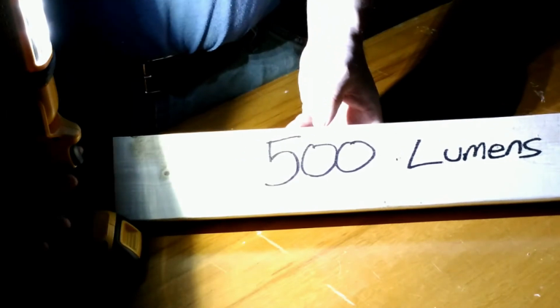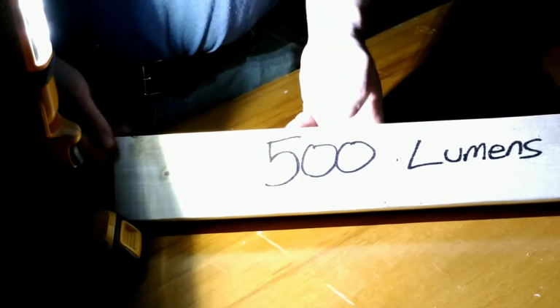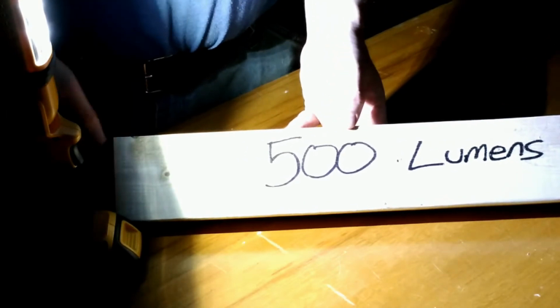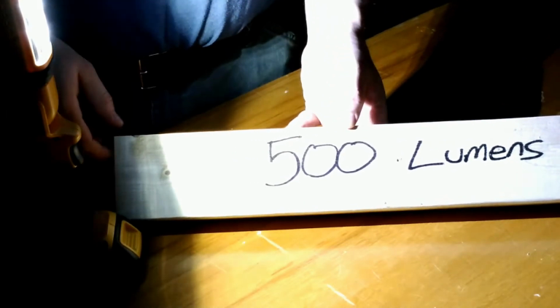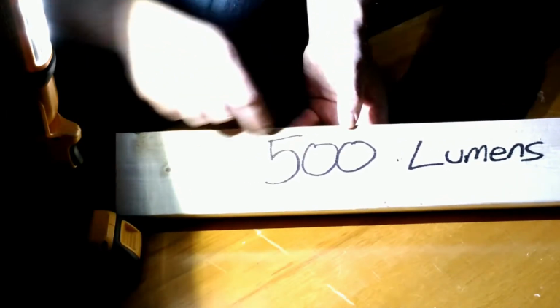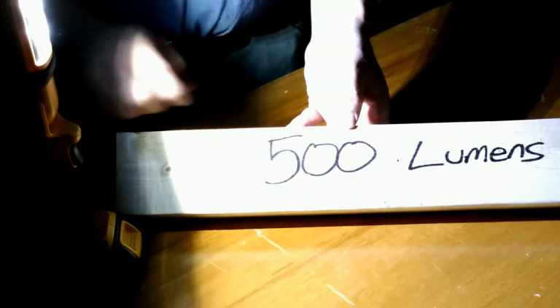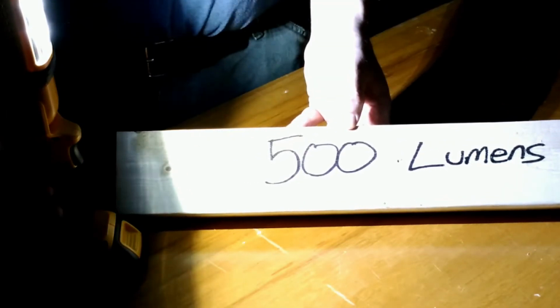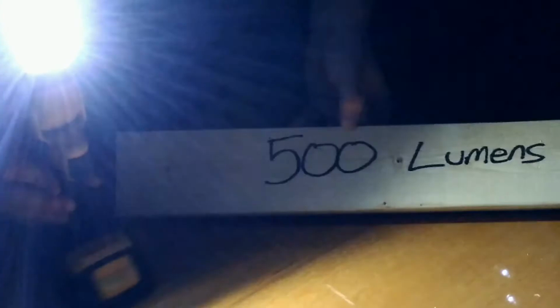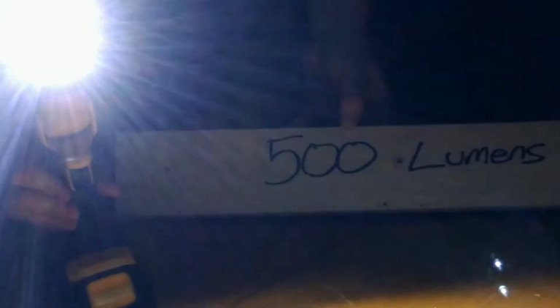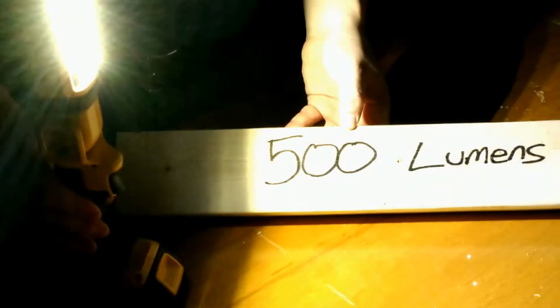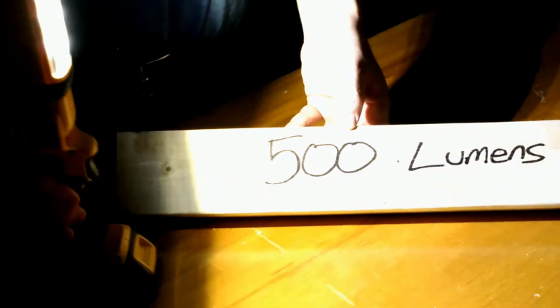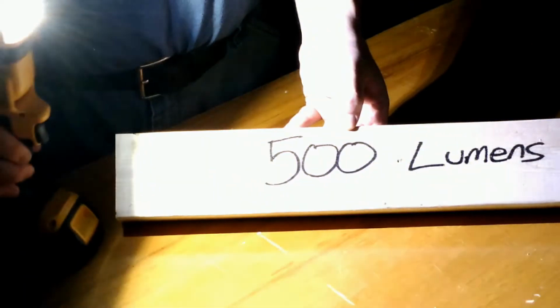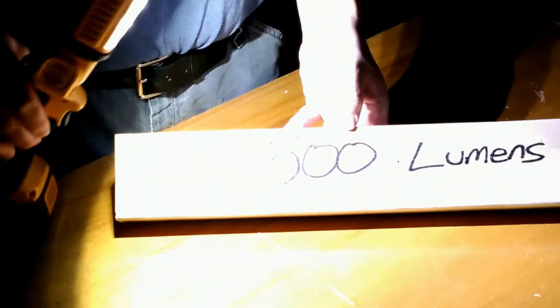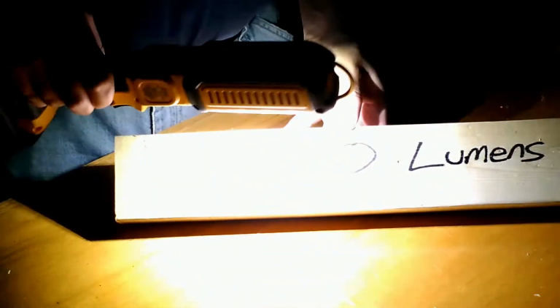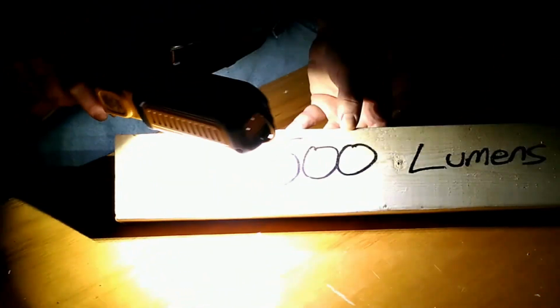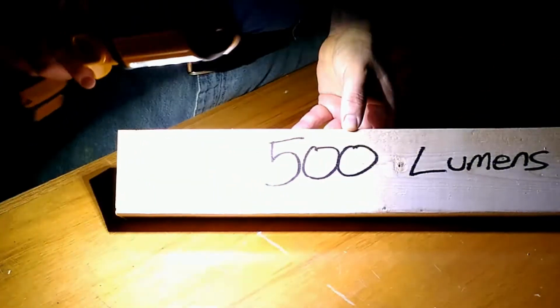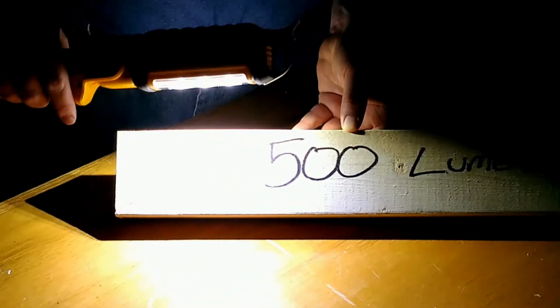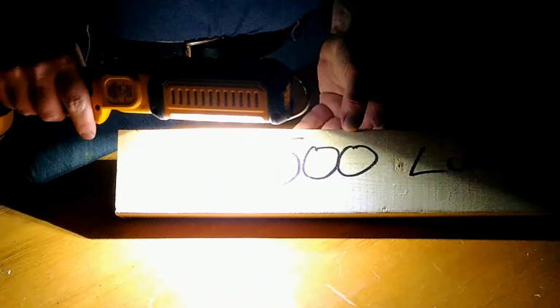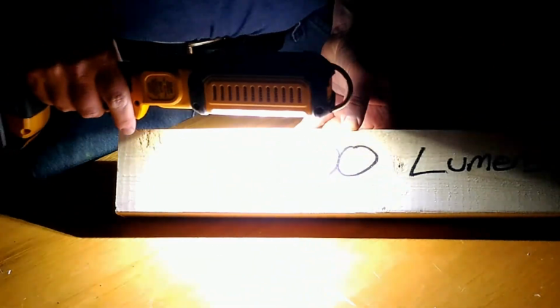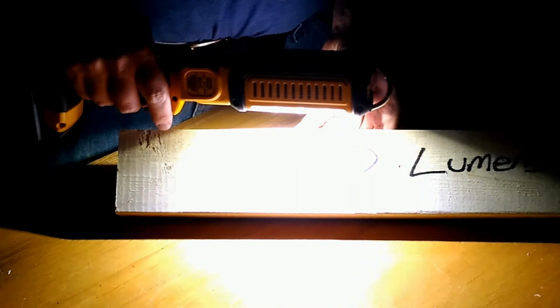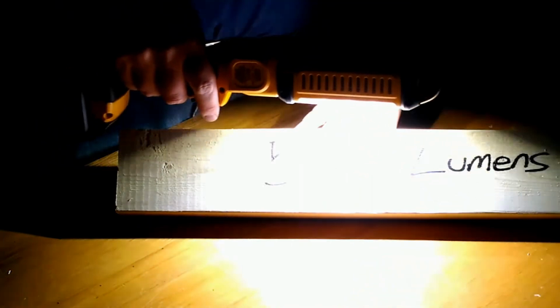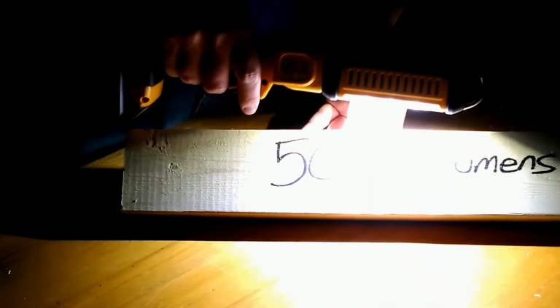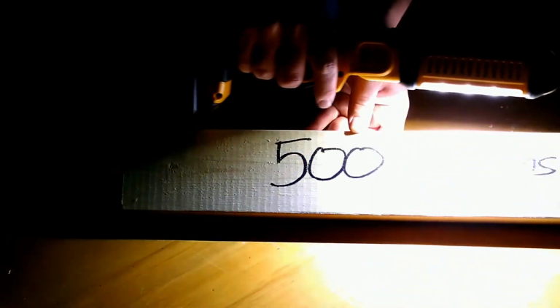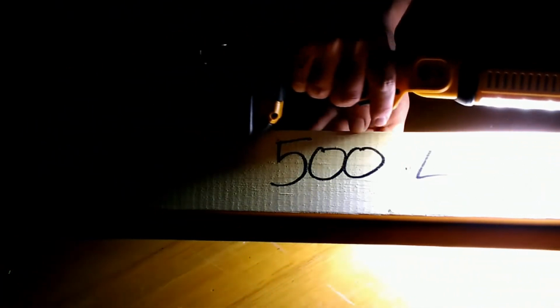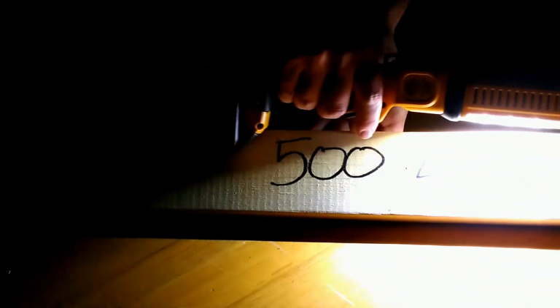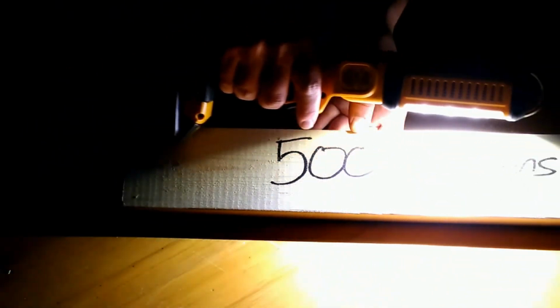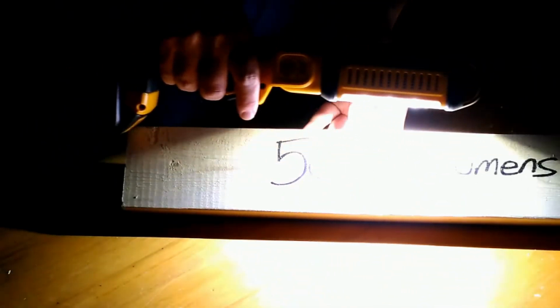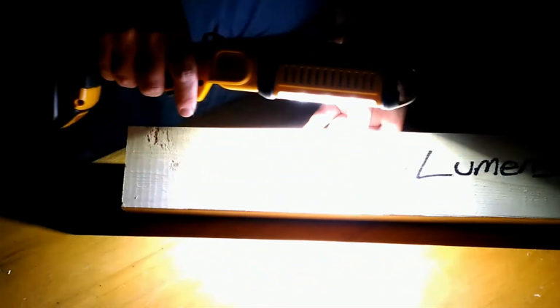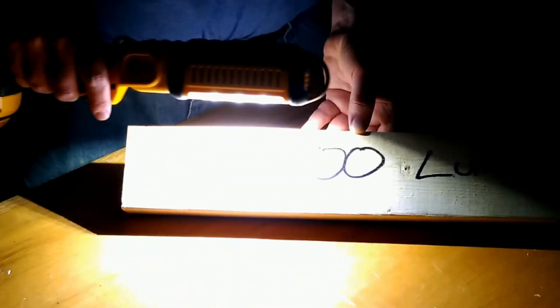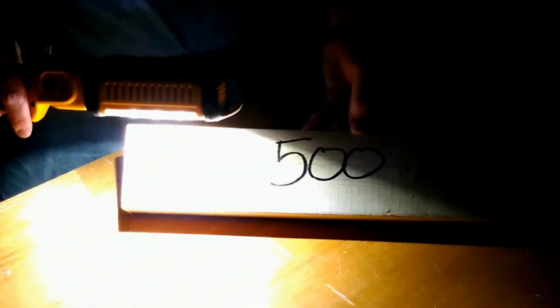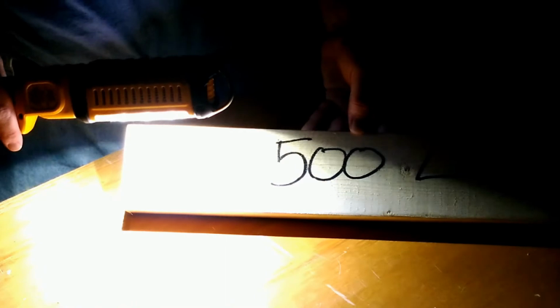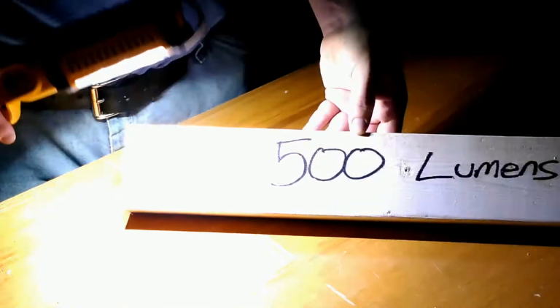If I flip the board, you'll notice you can read it pretty well. If I move the light around, everything looks just fine. If I get this really close, it definitely lights up the area that I'm working on.